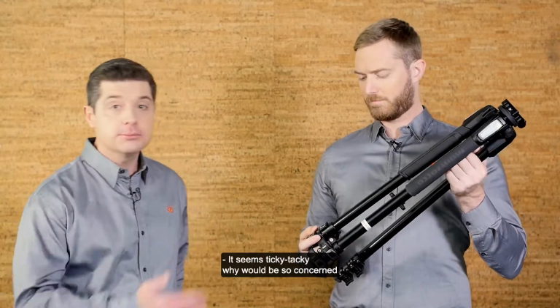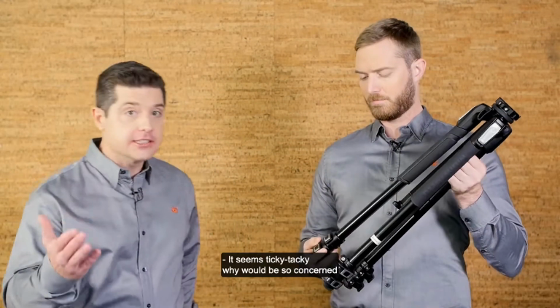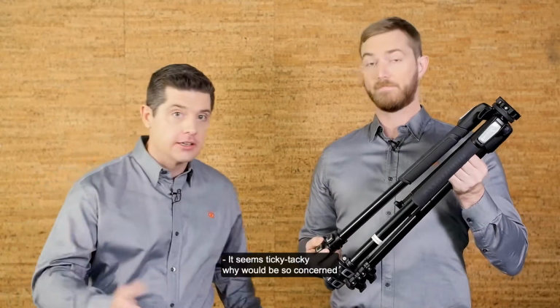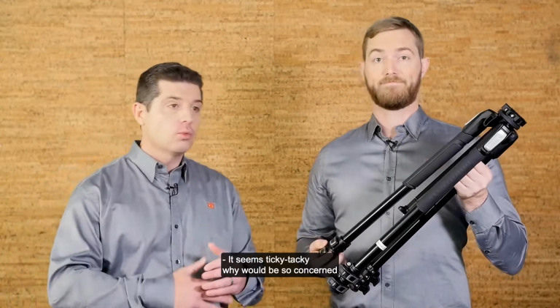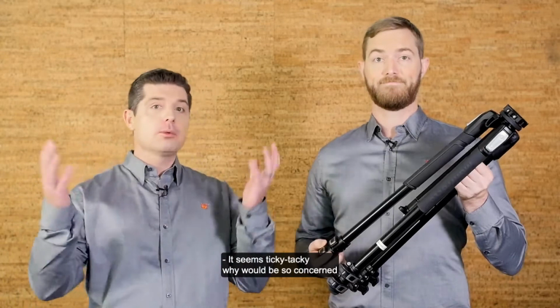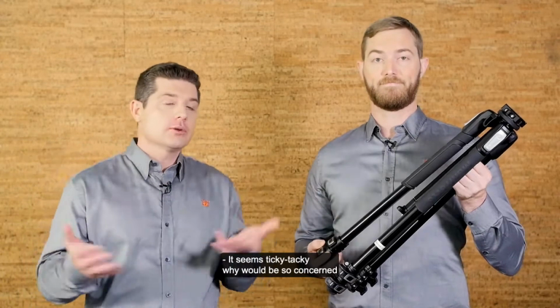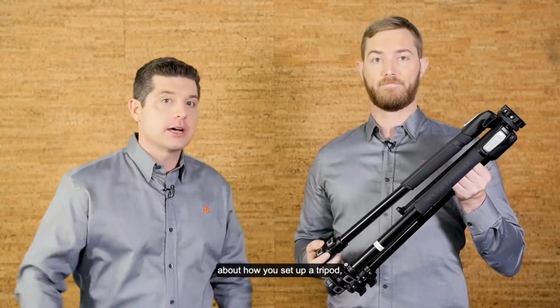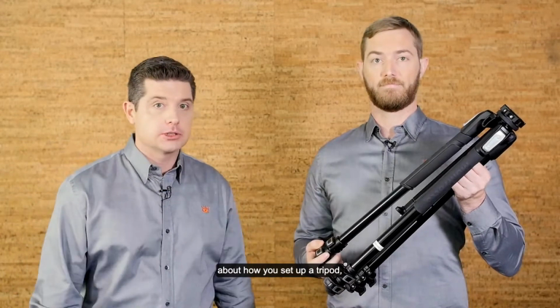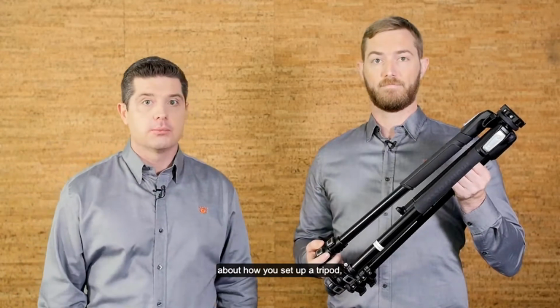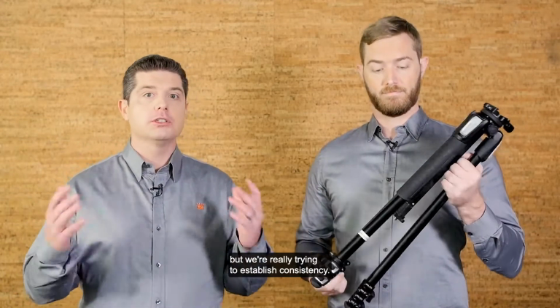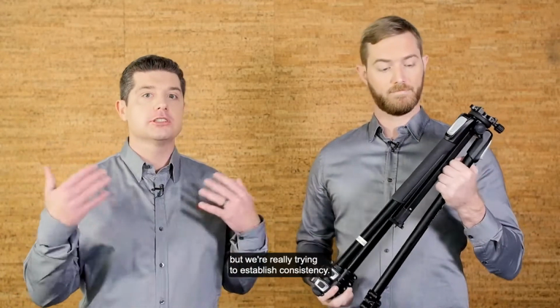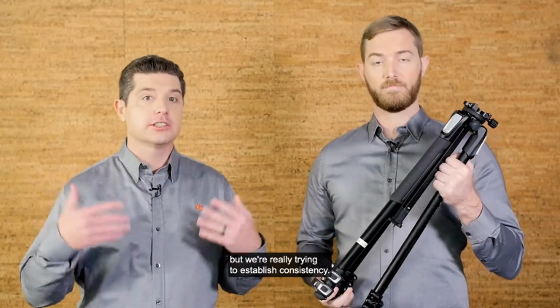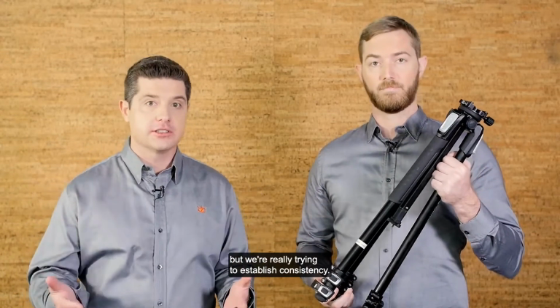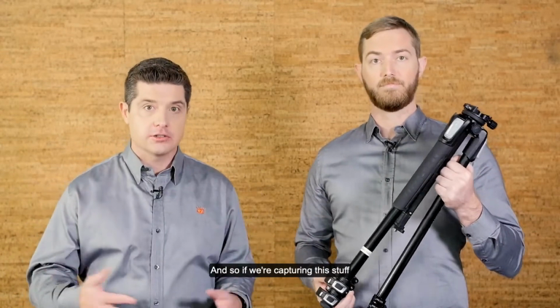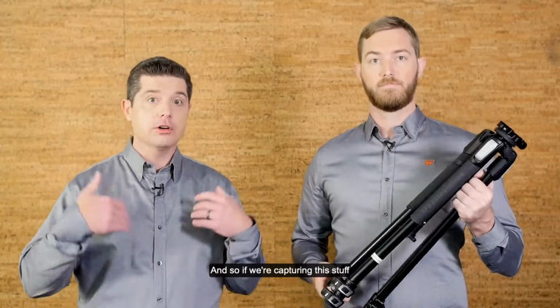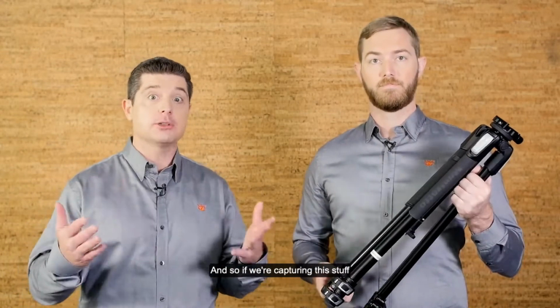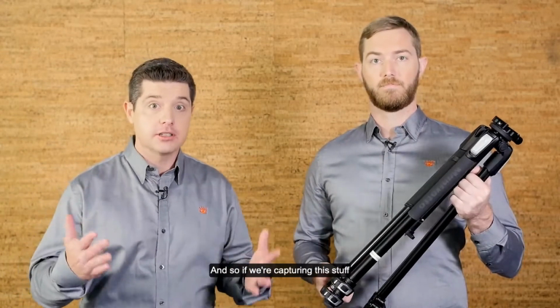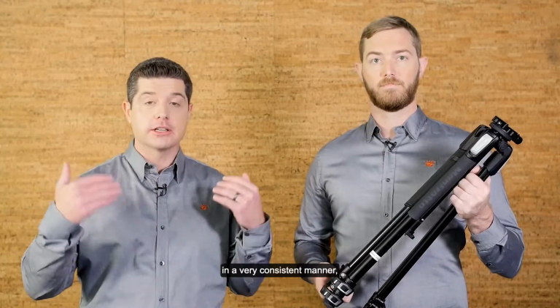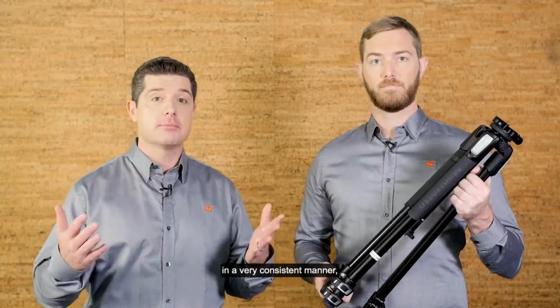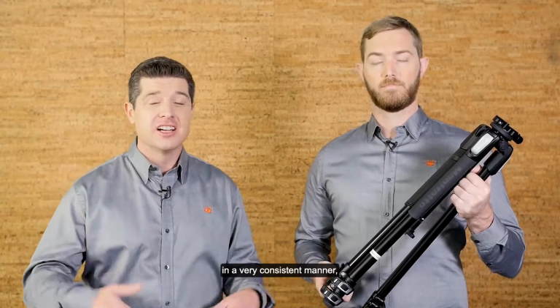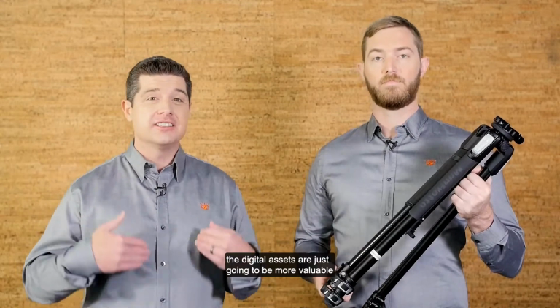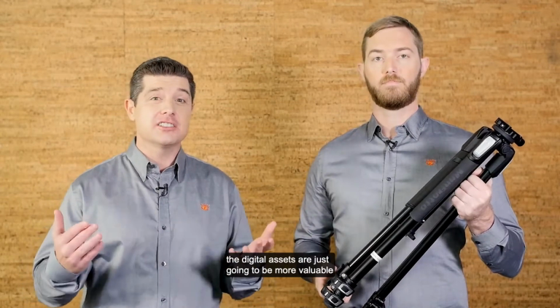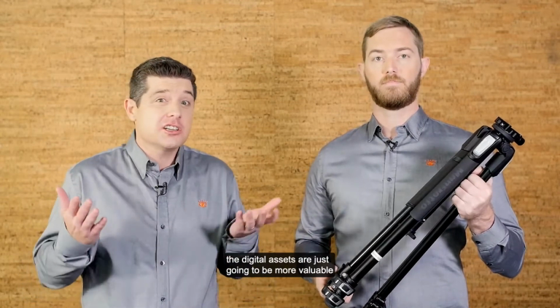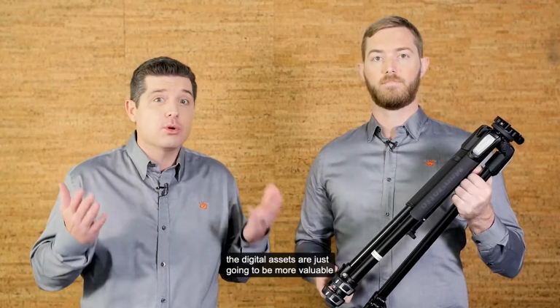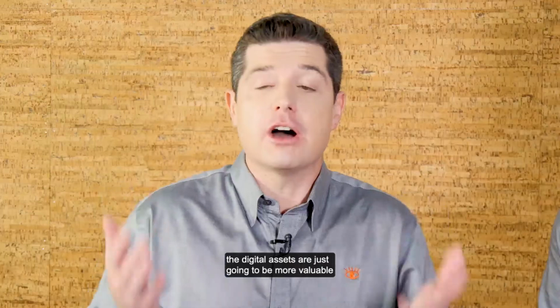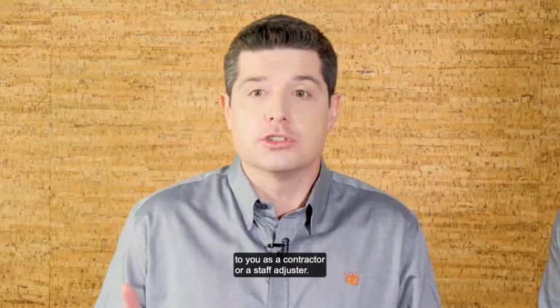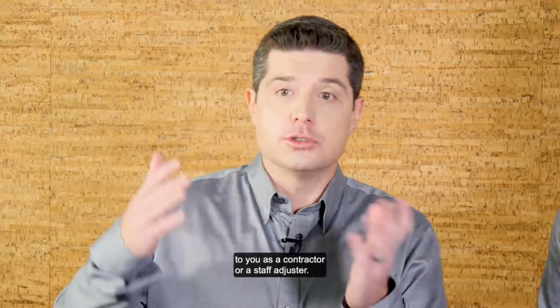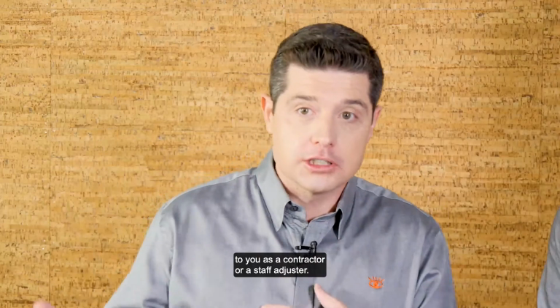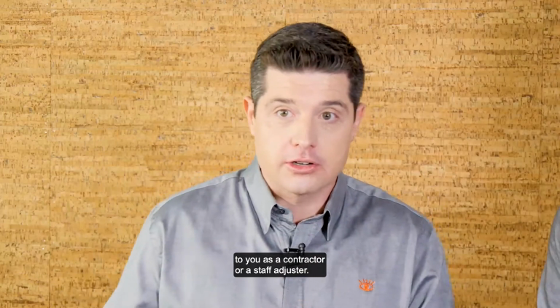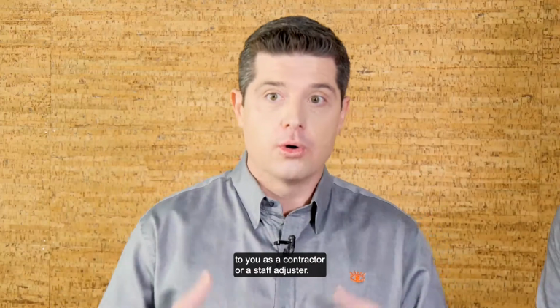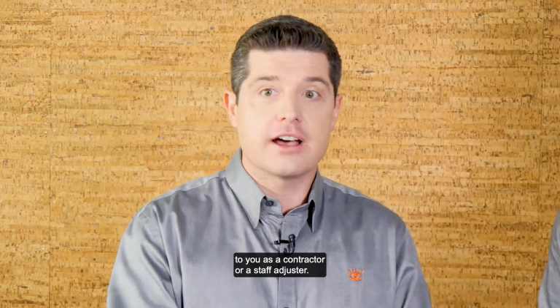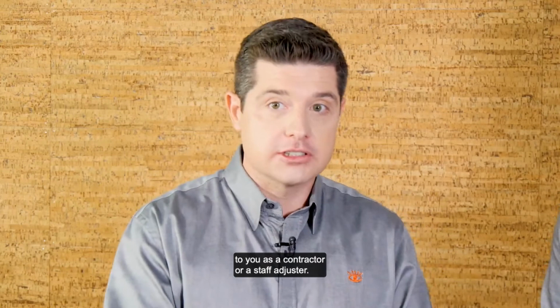It seems ticky tacky — why would we be so concerned about how you set up a tripod? But we're really trying to establish consistency. And so if we're capturing this stuff in a very consistent manner, the digital assets are just going to be more valuable to you as a contractor or a staff adjuster.